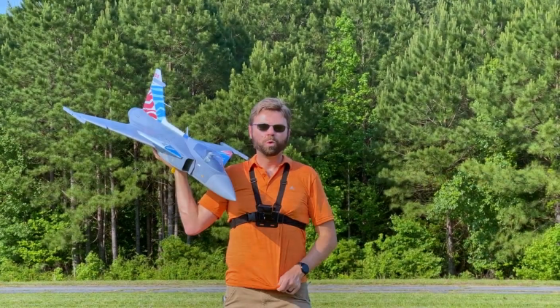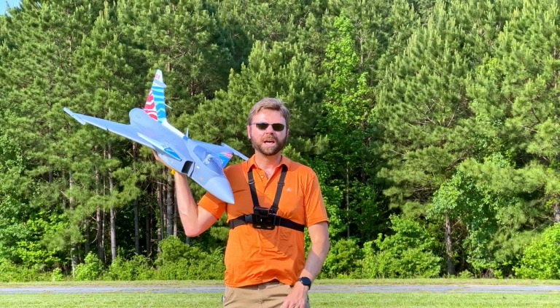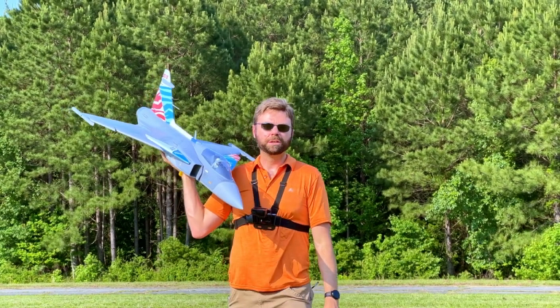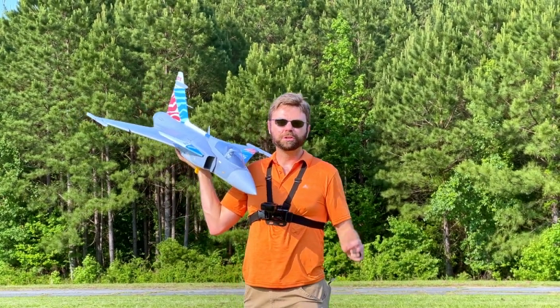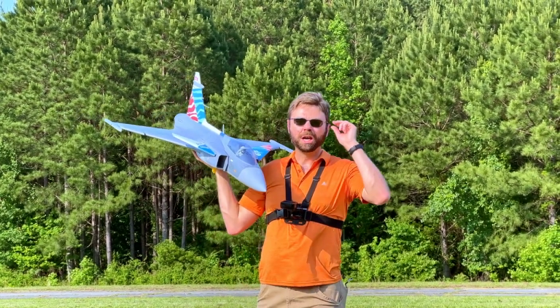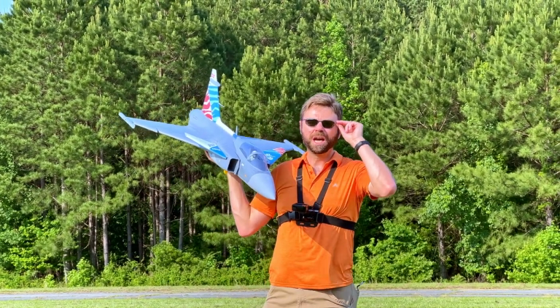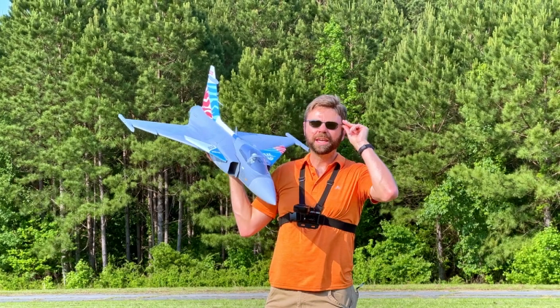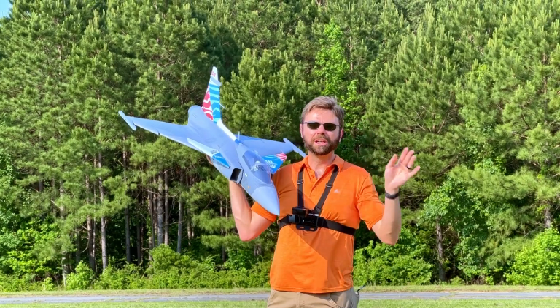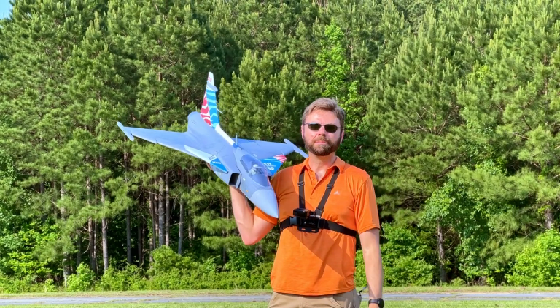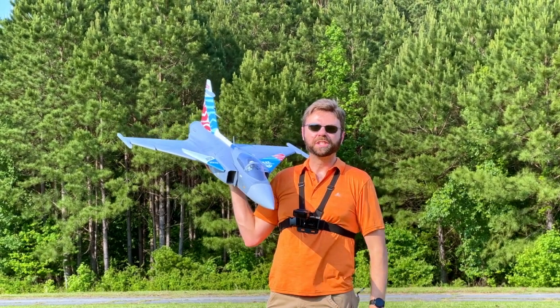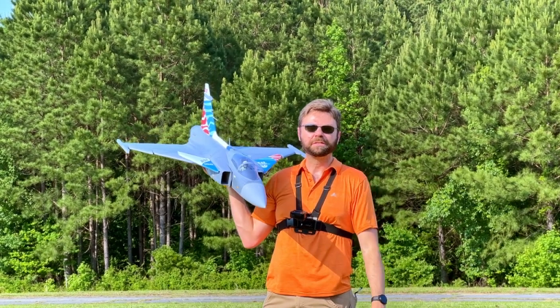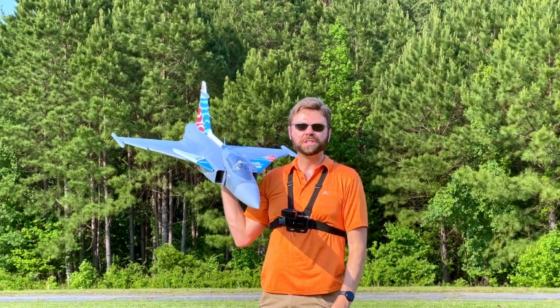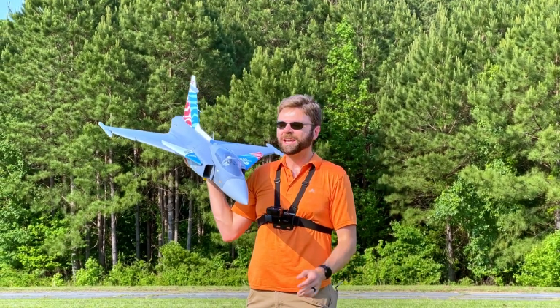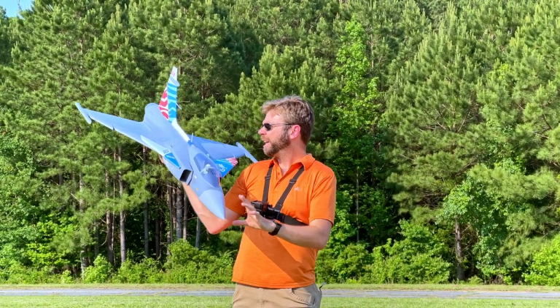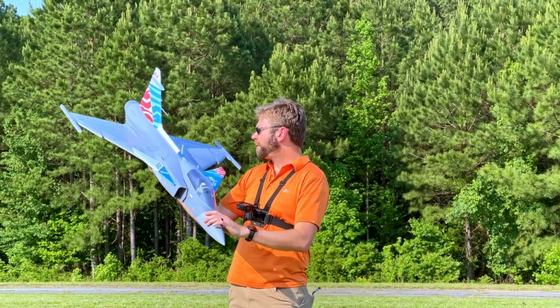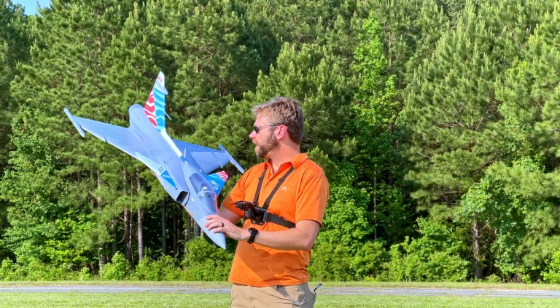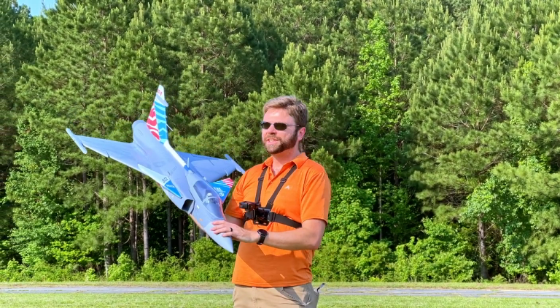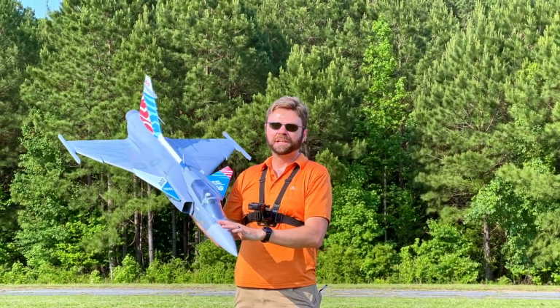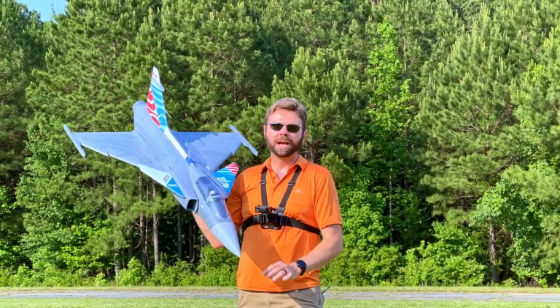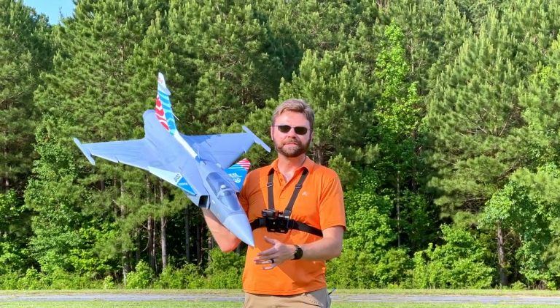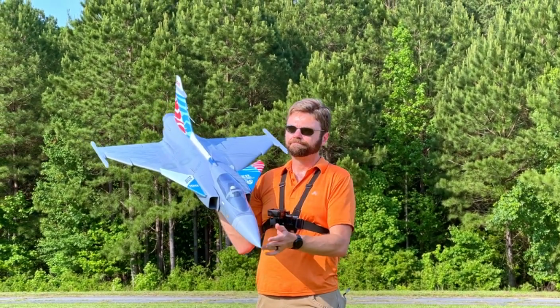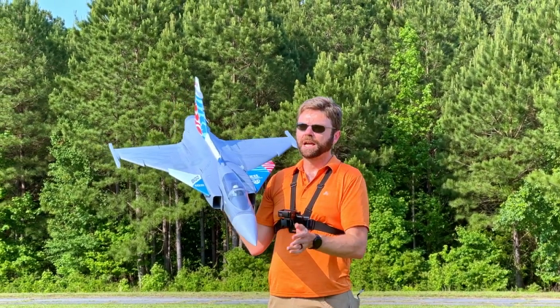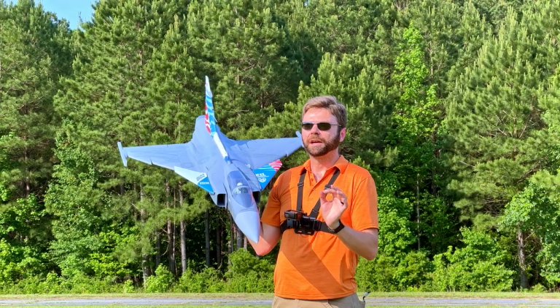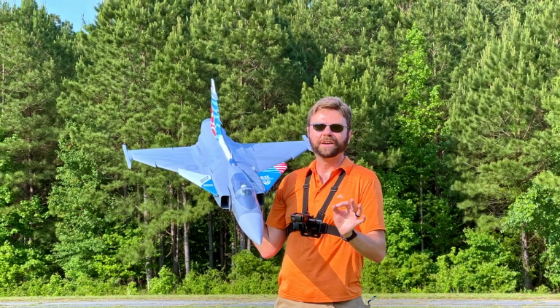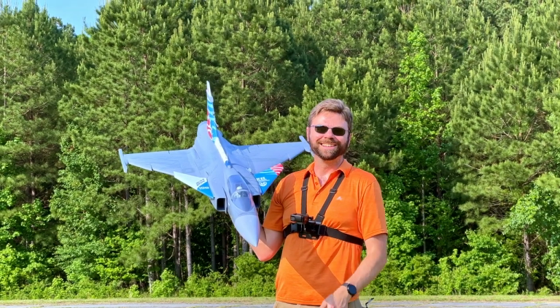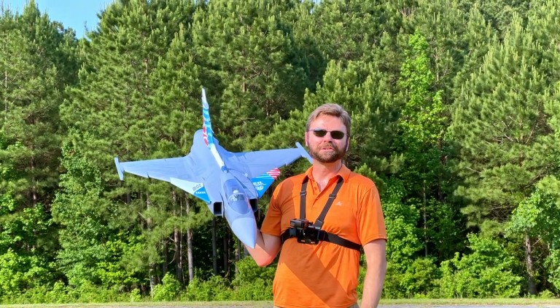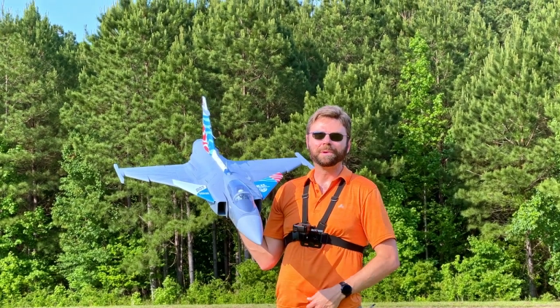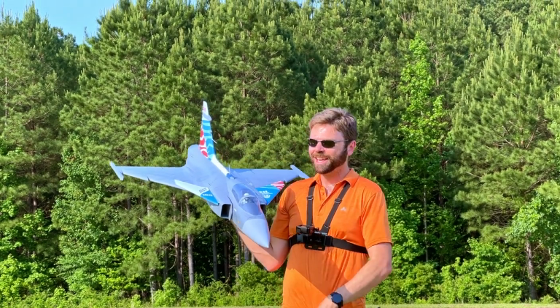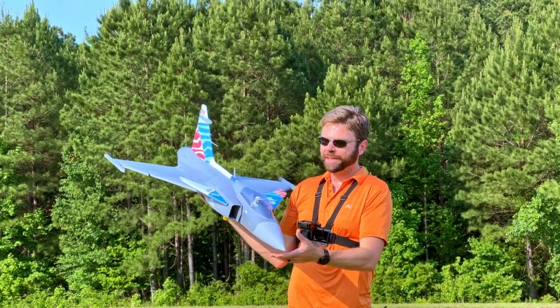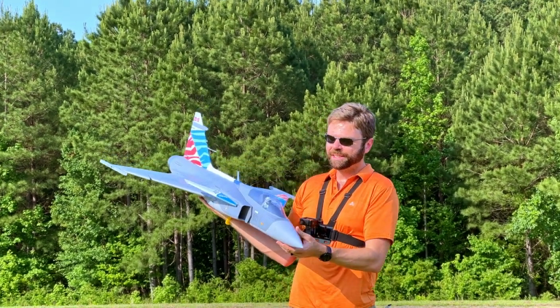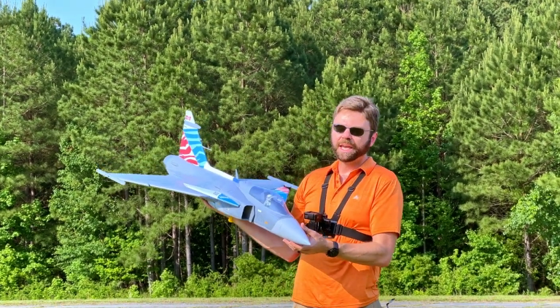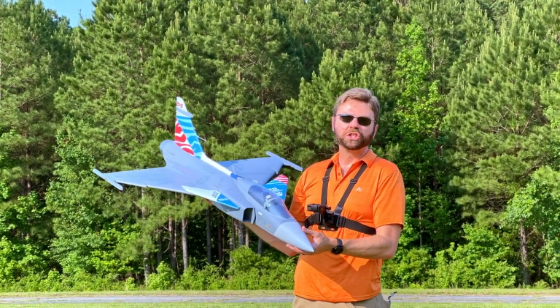What's up YouTube? John without the H here. My buddy Tony's filming today and we've got the YAS-39 Gripen. This is an amazing jet.